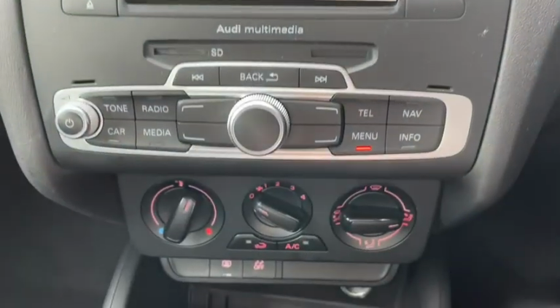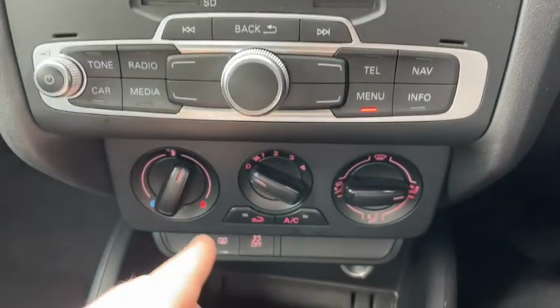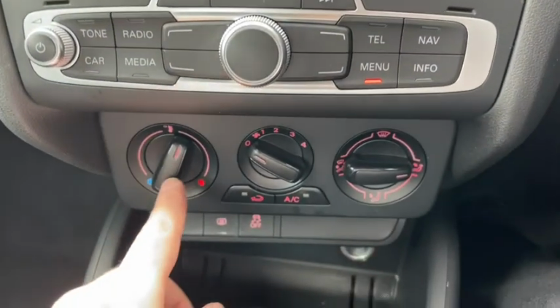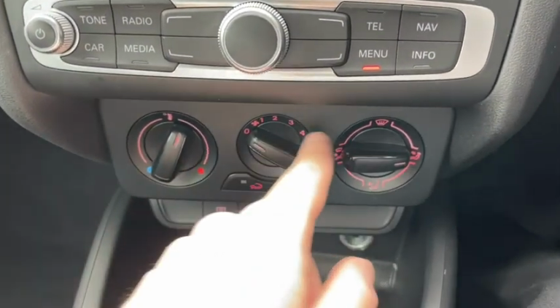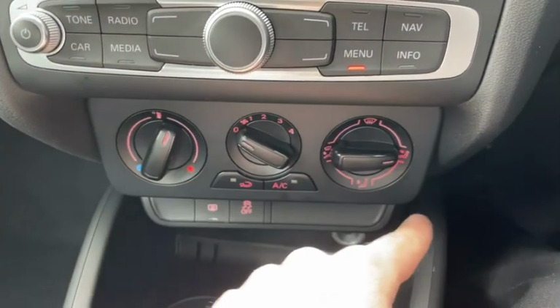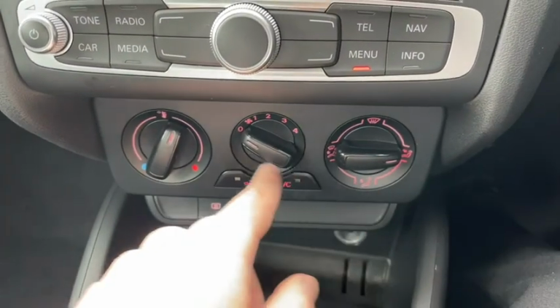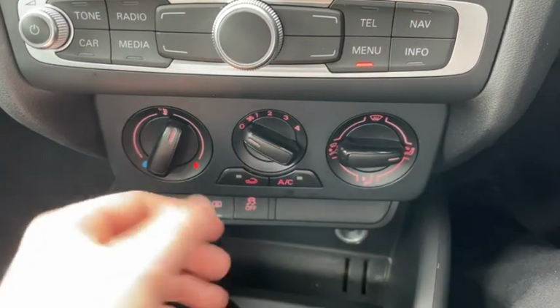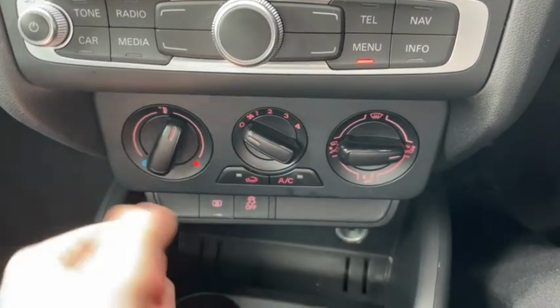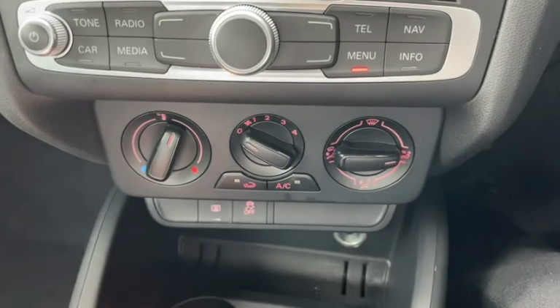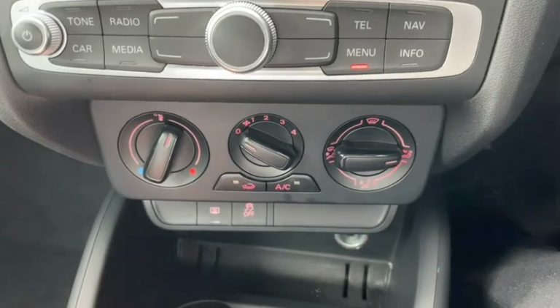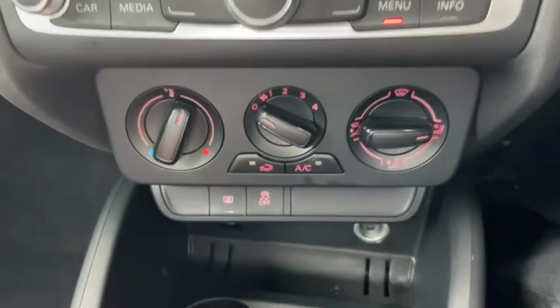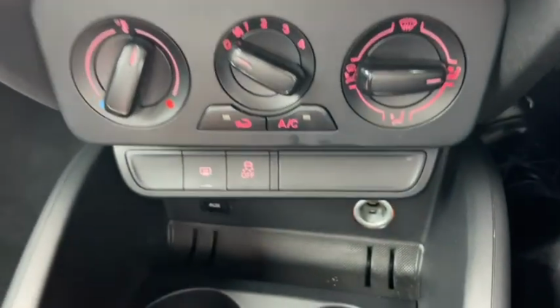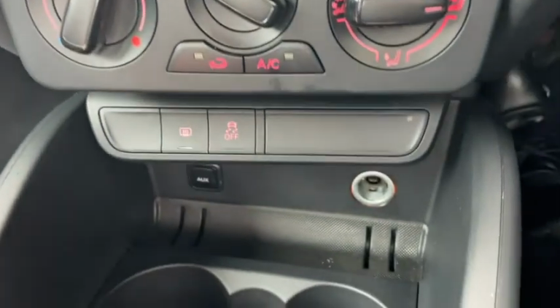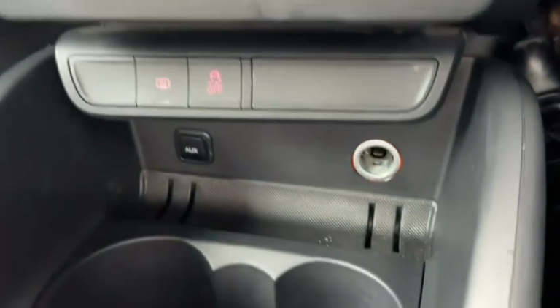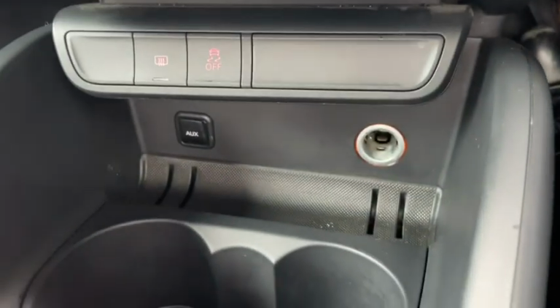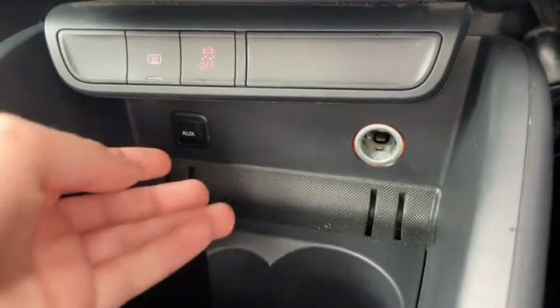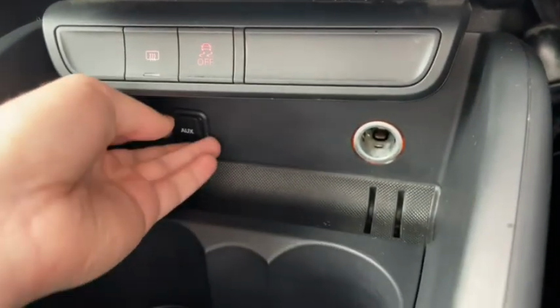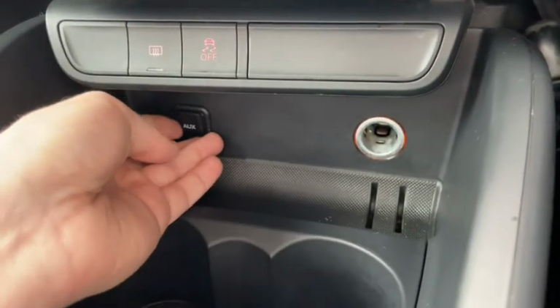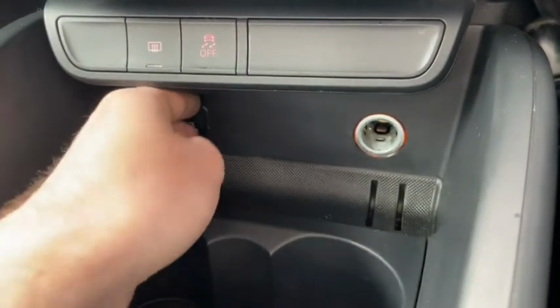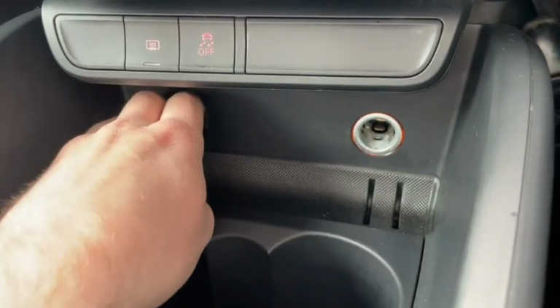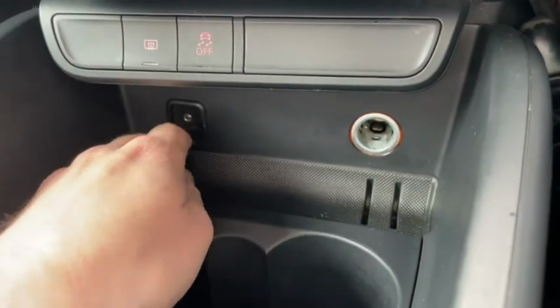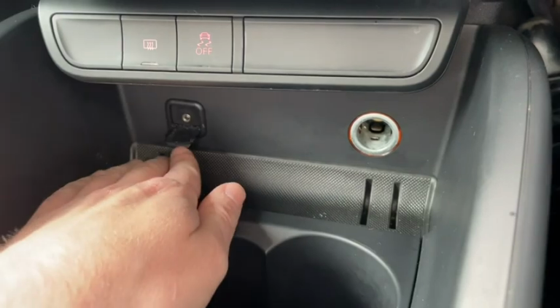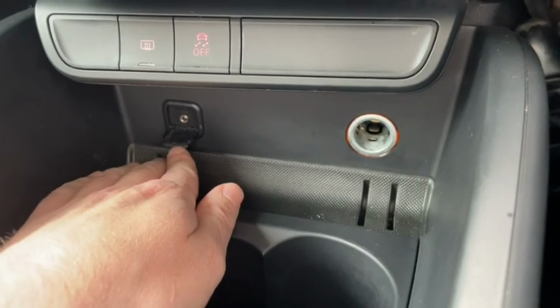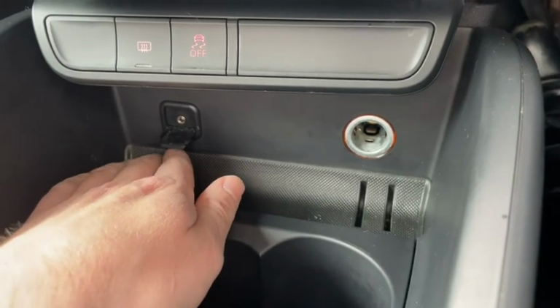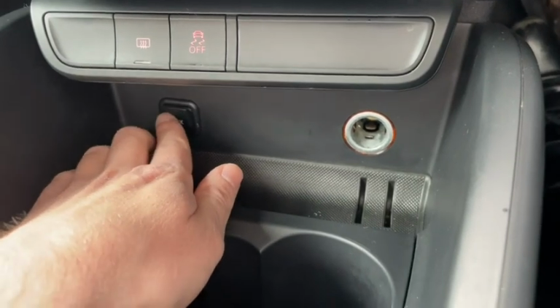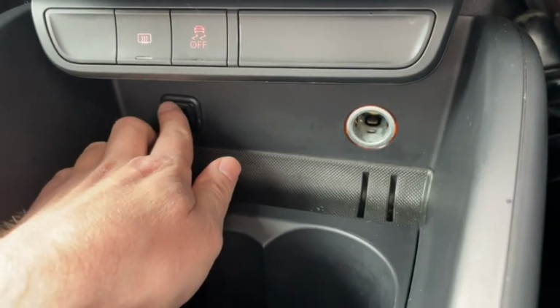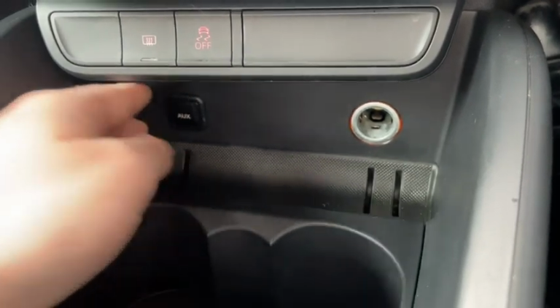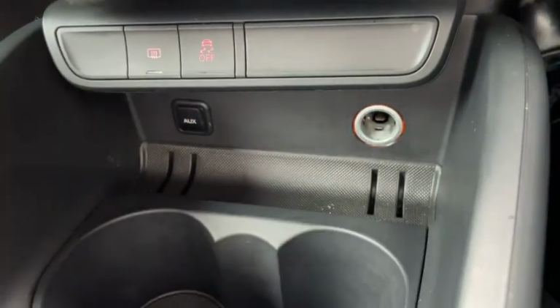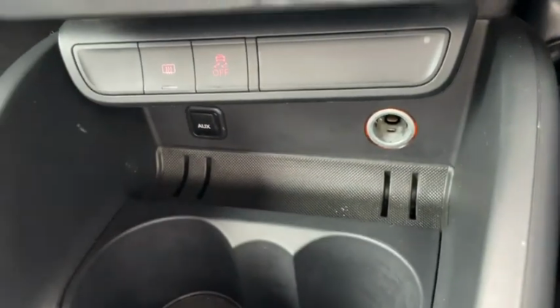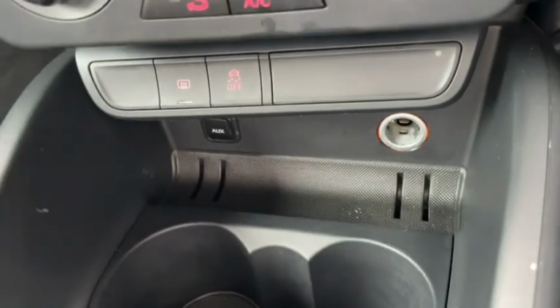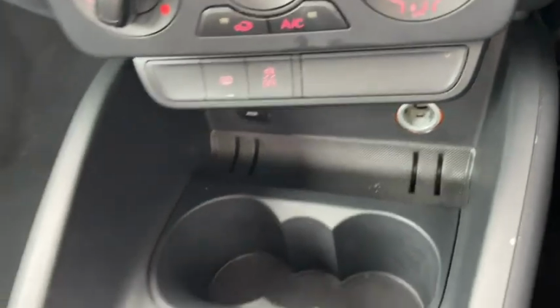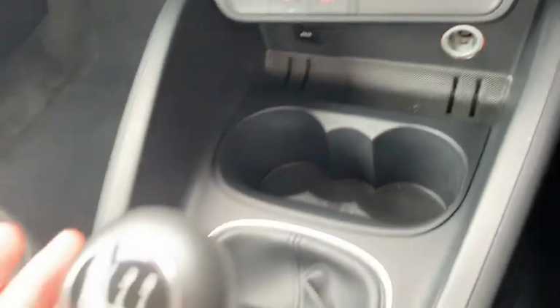Just down below from our control panel we've got all of our aircon controls, all very straightforward and easy to use. We've got our ports just down here as well so you can connect your devices, and of course we've got plenty of space to store things away safely.